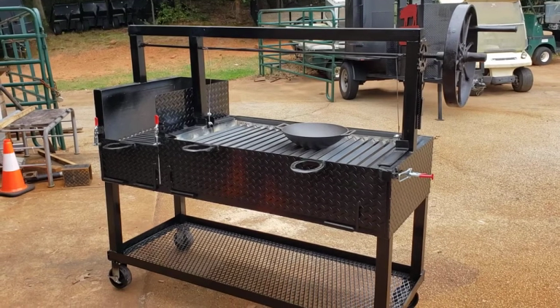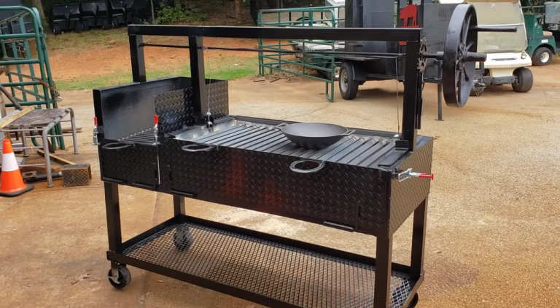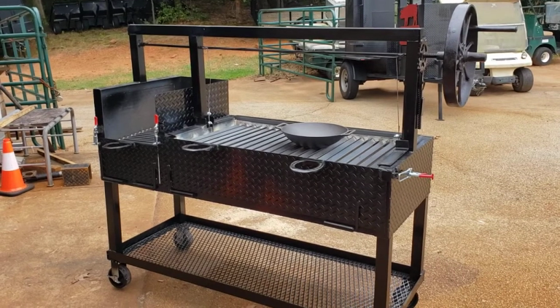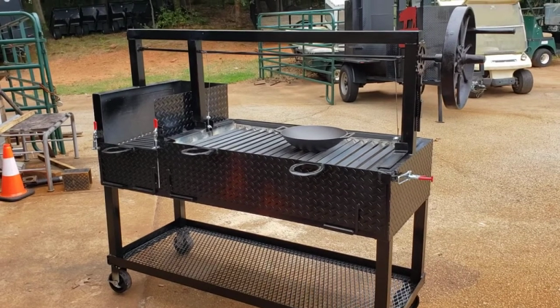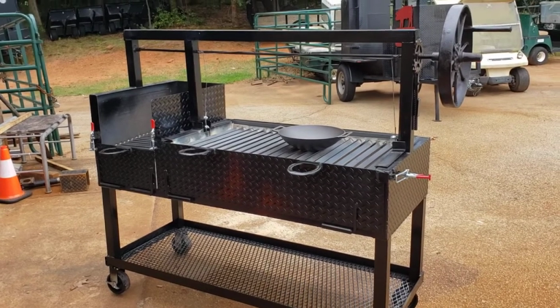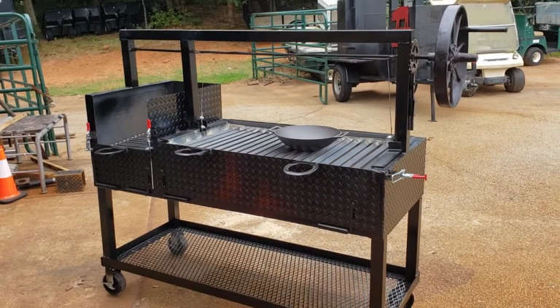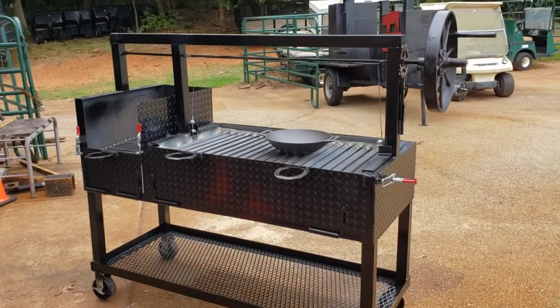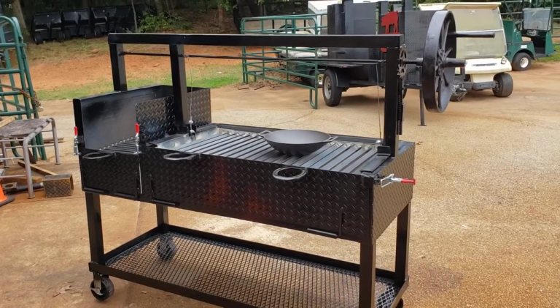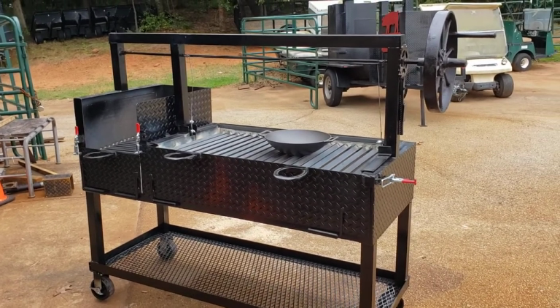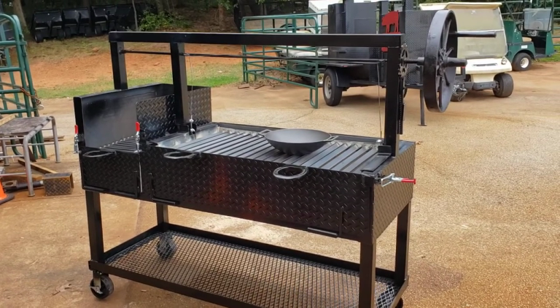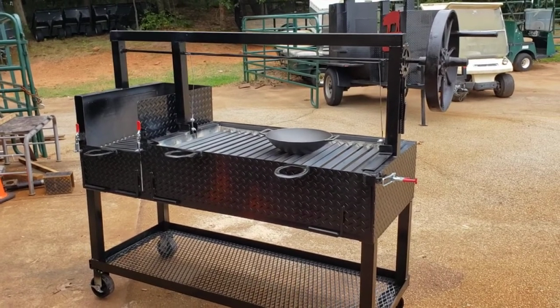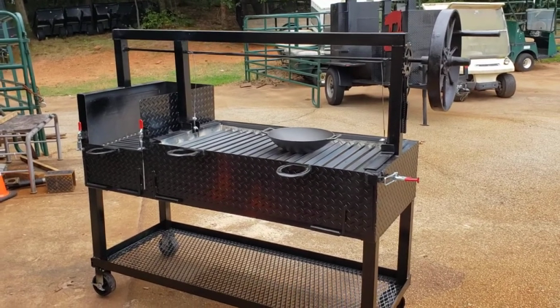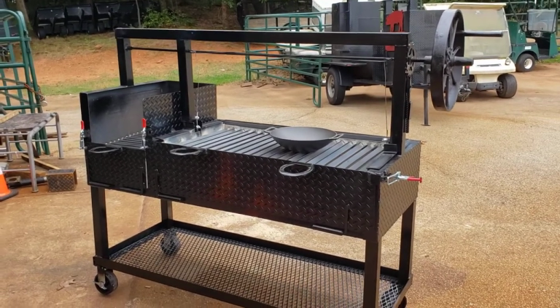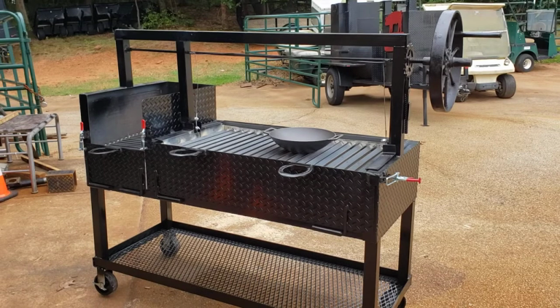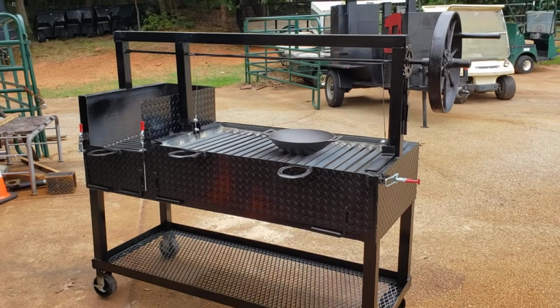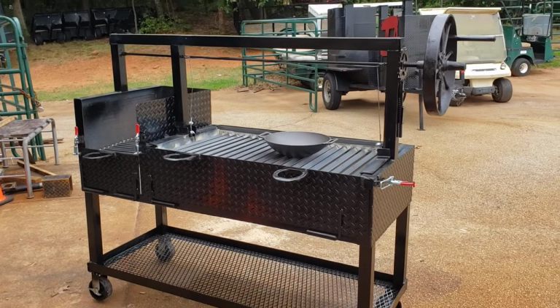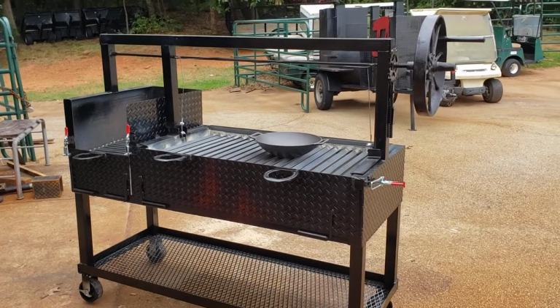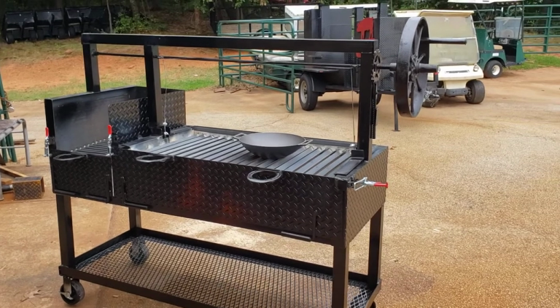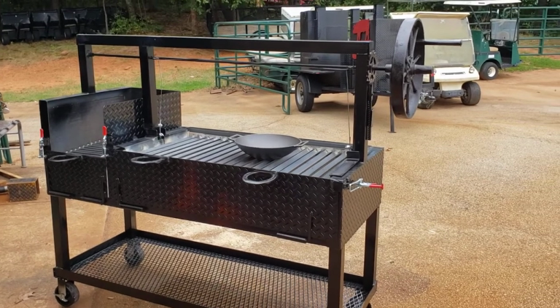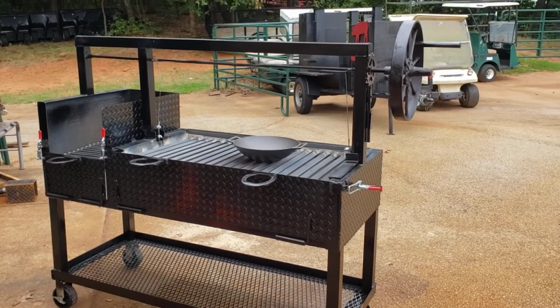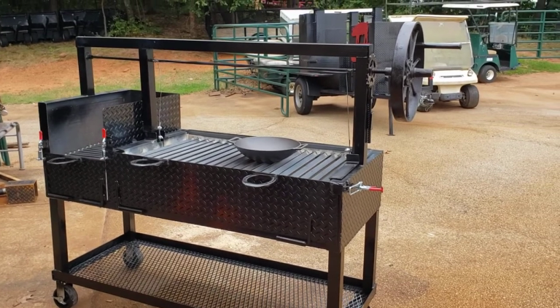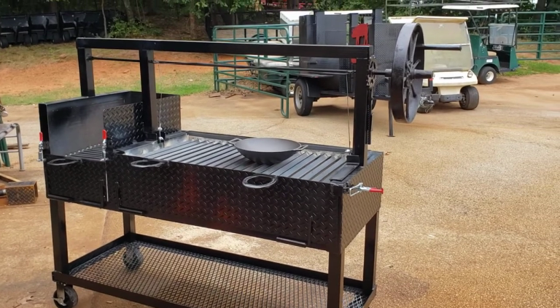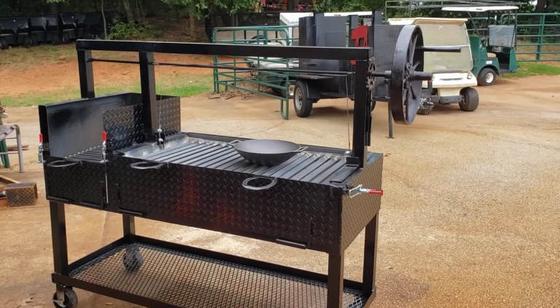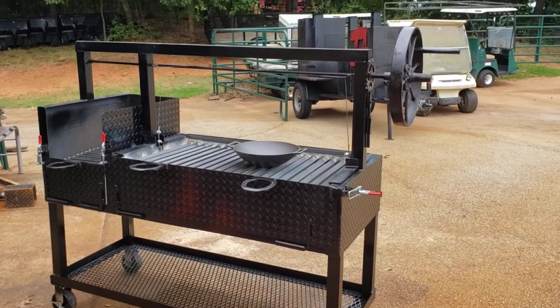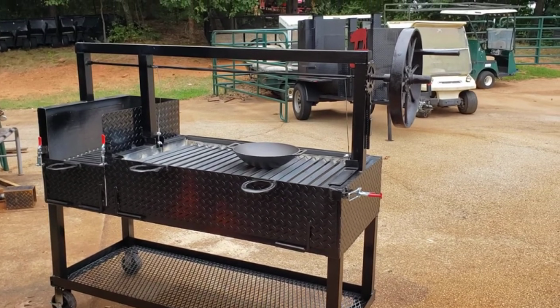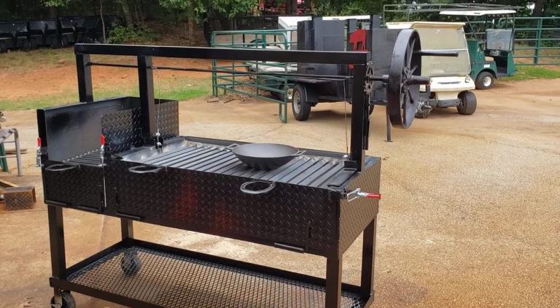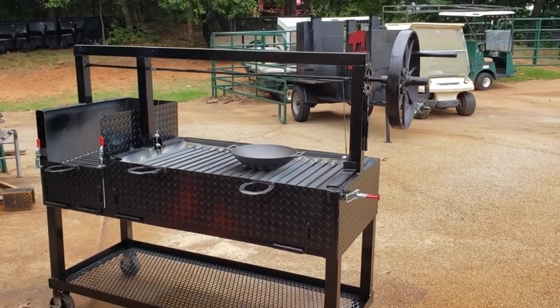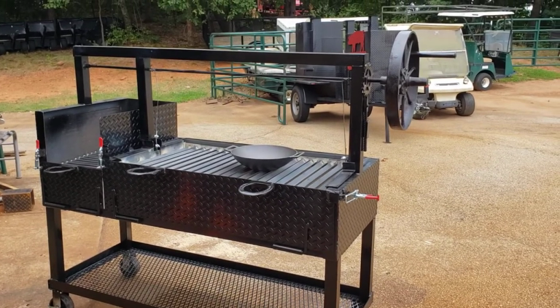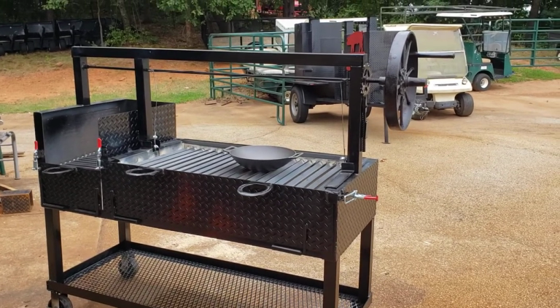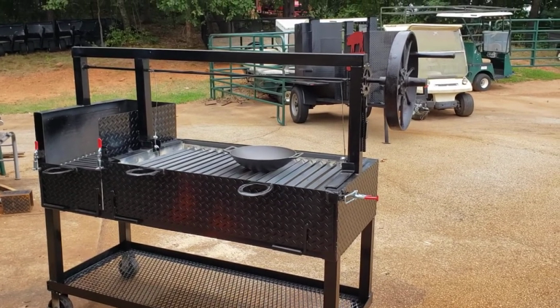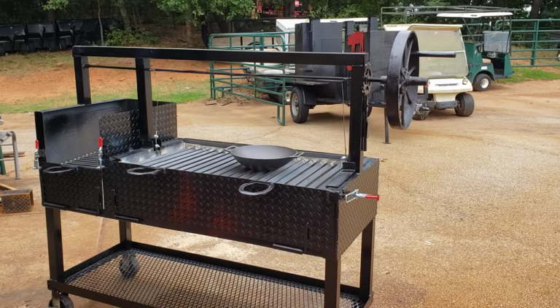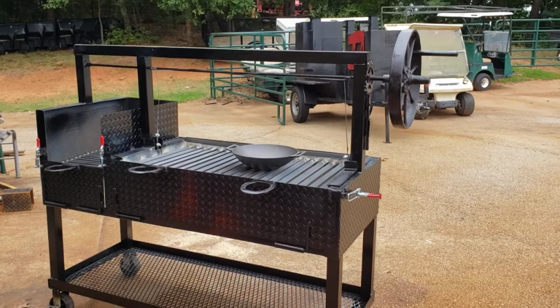Hi, this is Roland, BBQ Smoker Pros, Brasselton, Georgia, and today we're going to go over an Argentine Grill with Becerra that we just finished off.